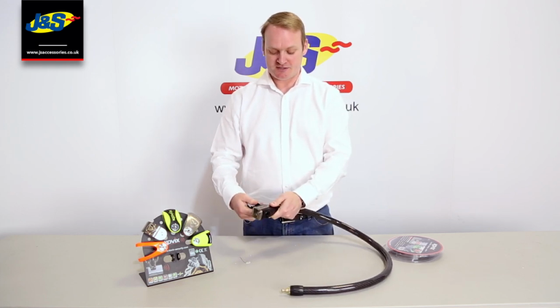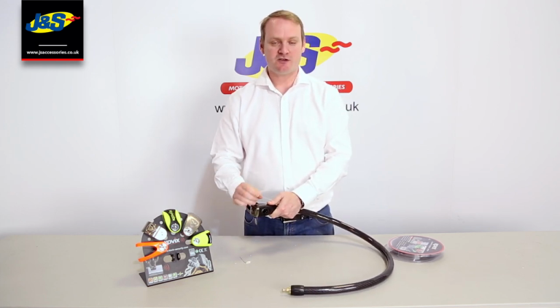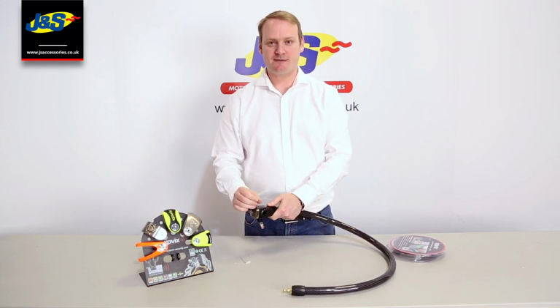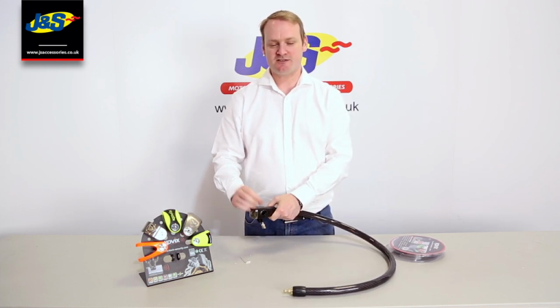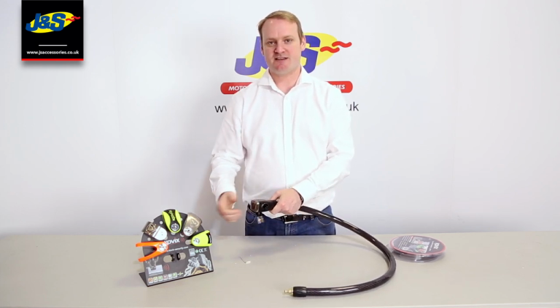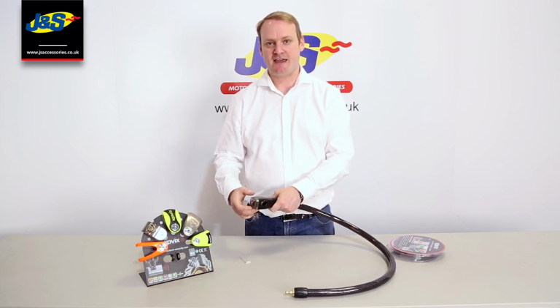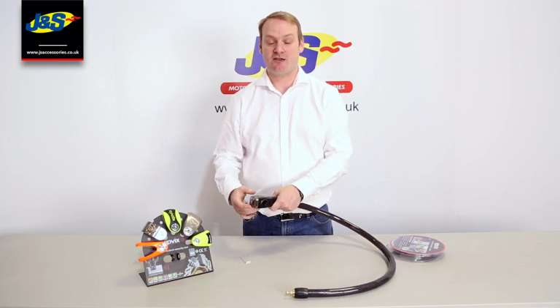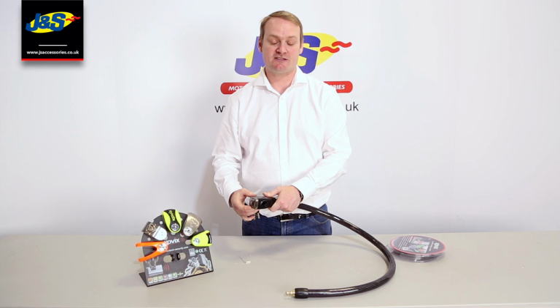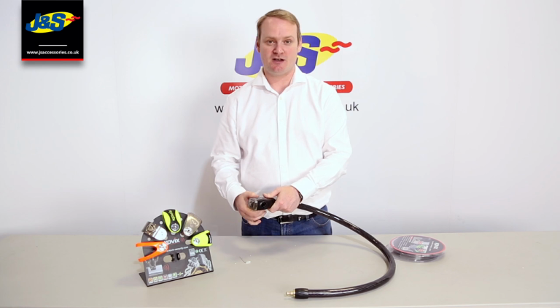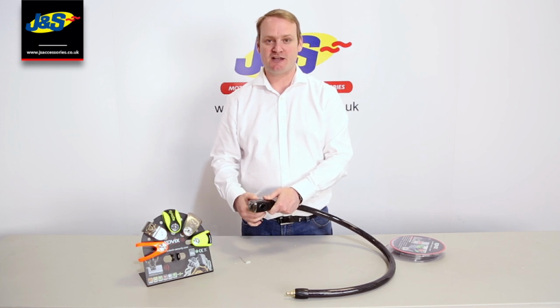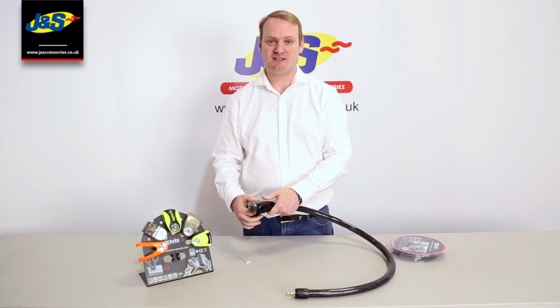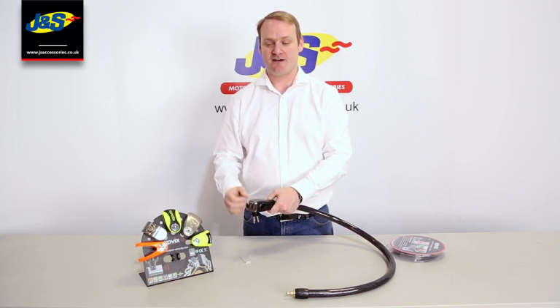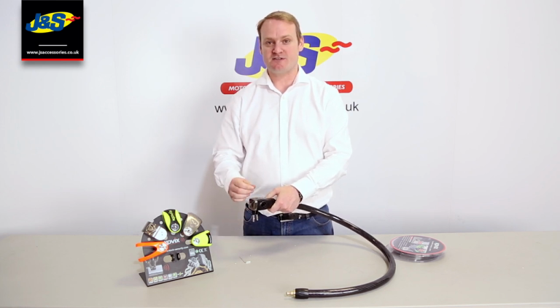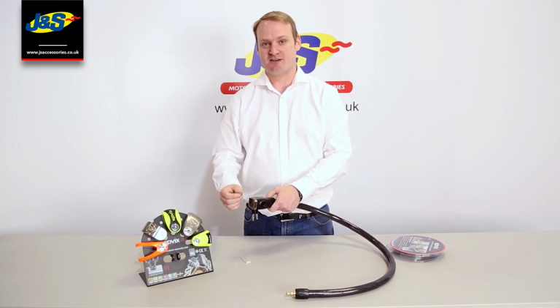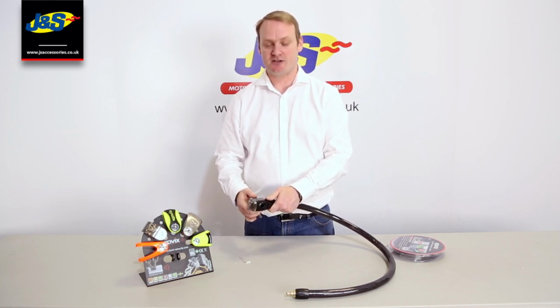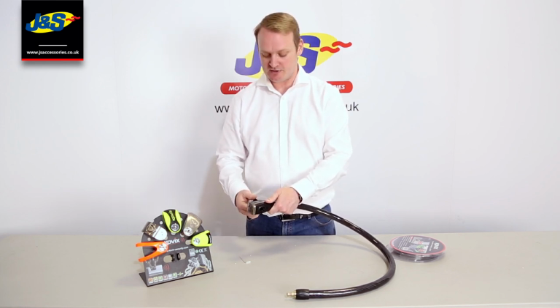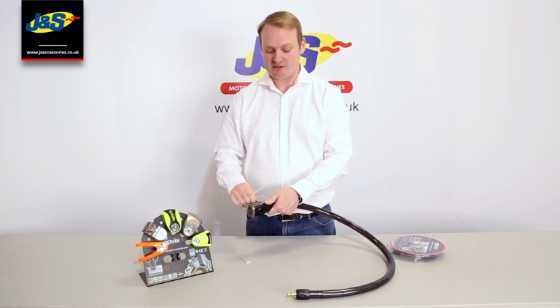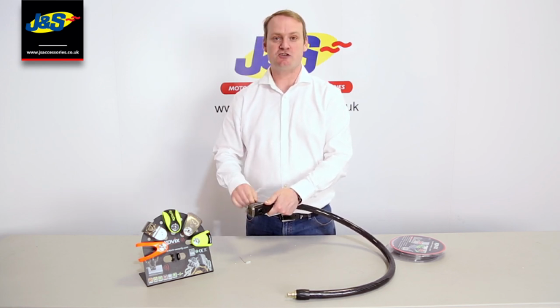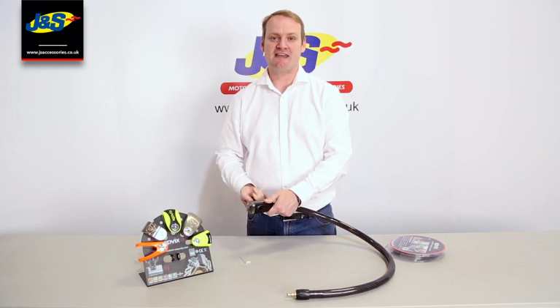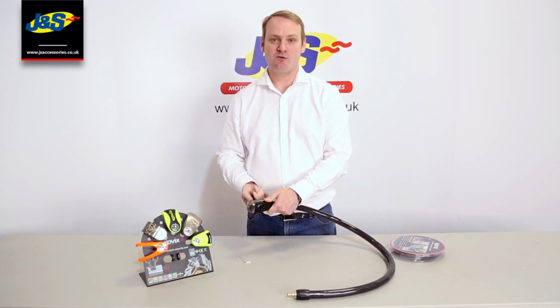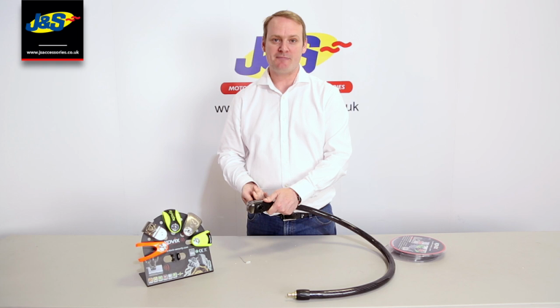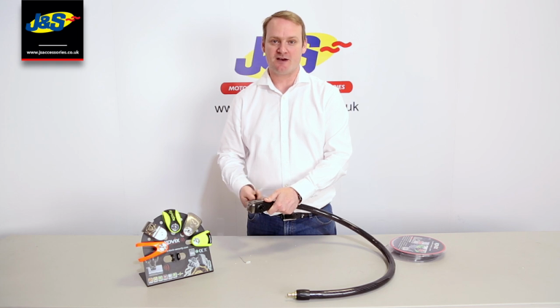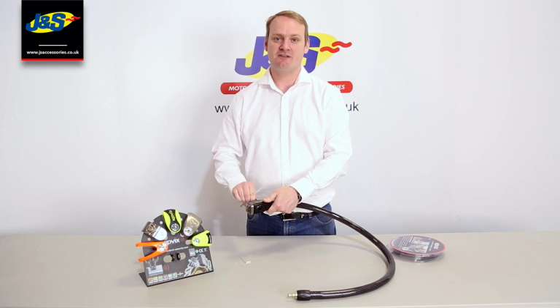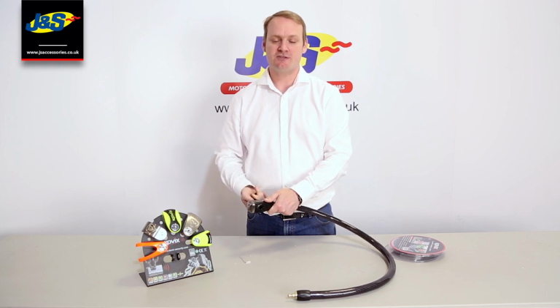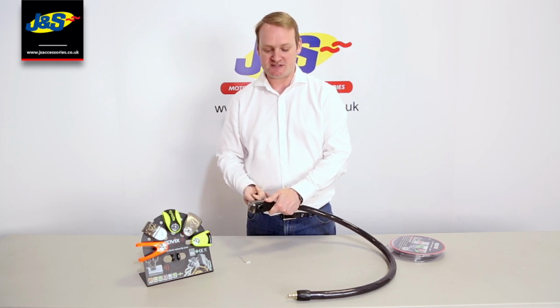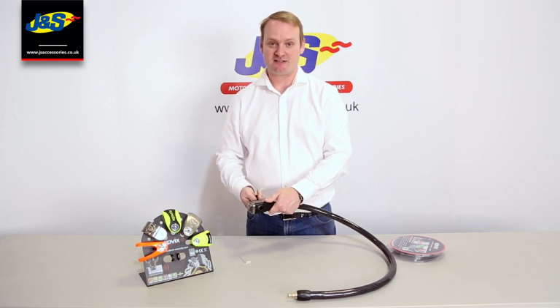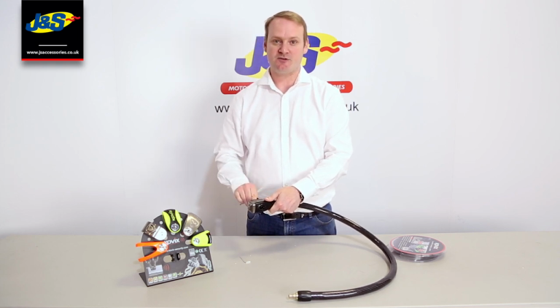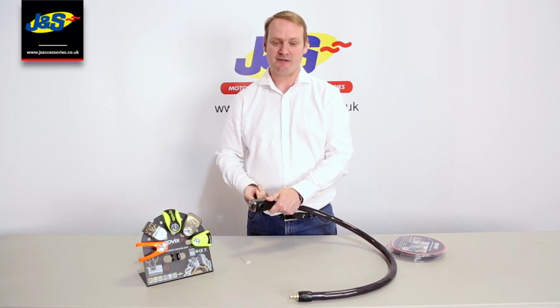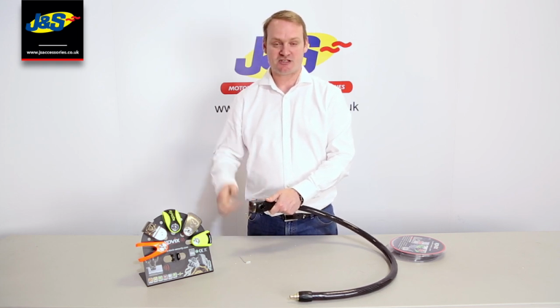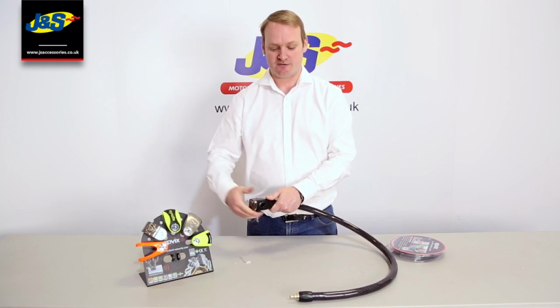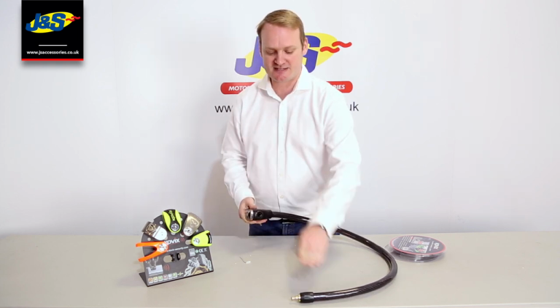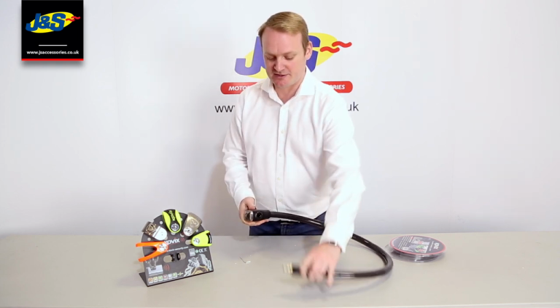It works on the same cycle as the rest of the Covix alarmed range, which is an armed/disarmed cycle. As you turn the key, one beep is armed, two beeps is disarmed, and it just keeps going through that same cycle.